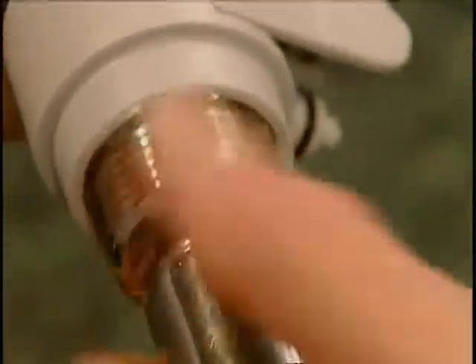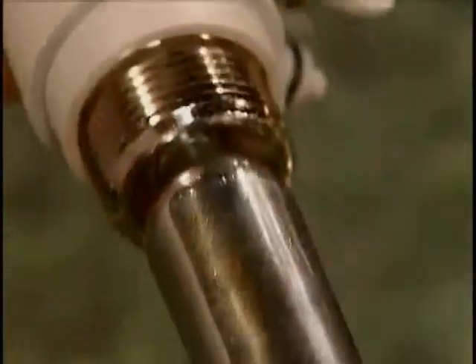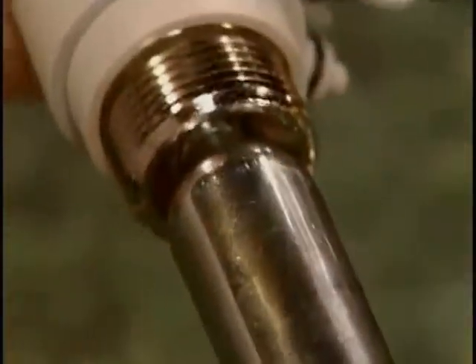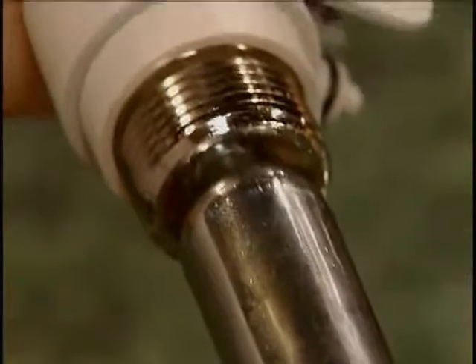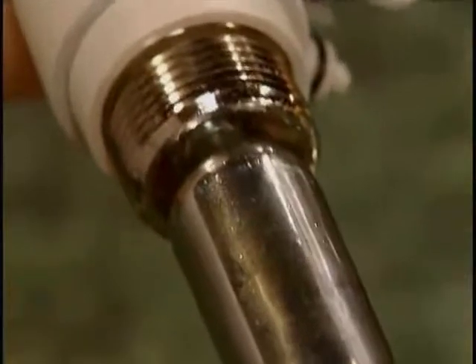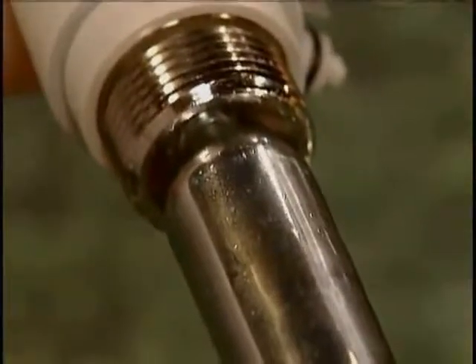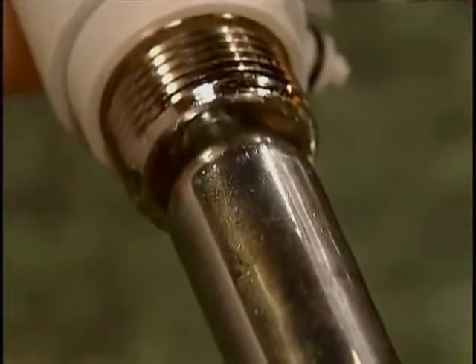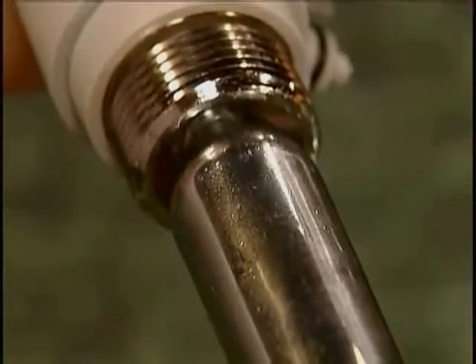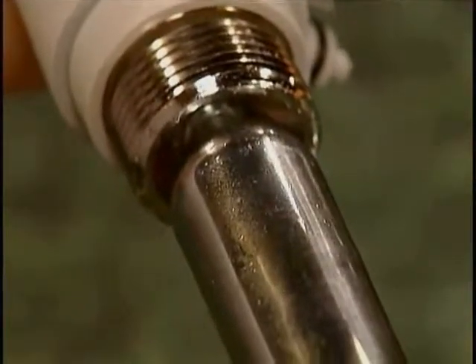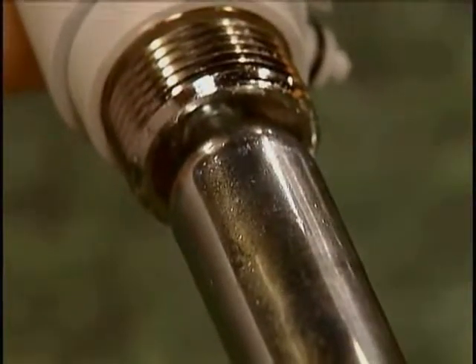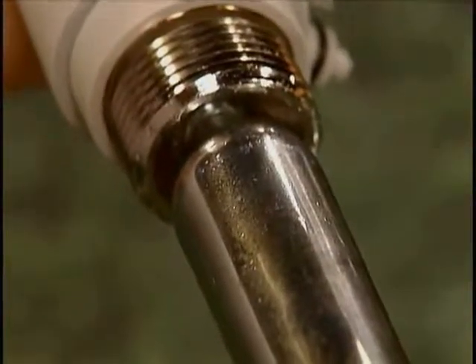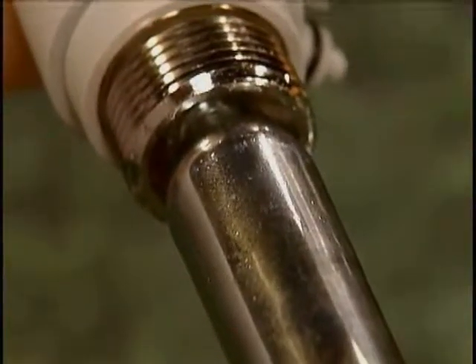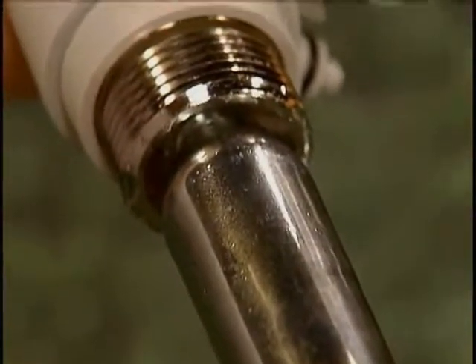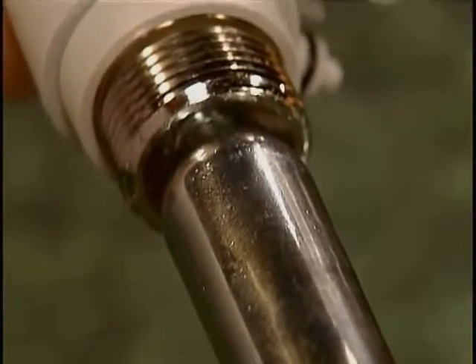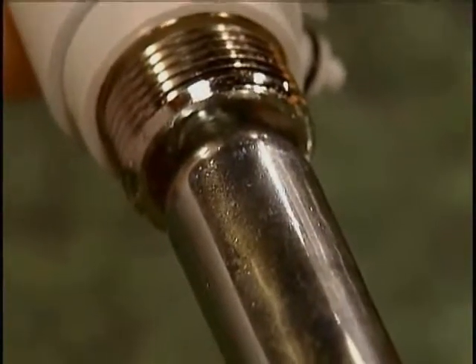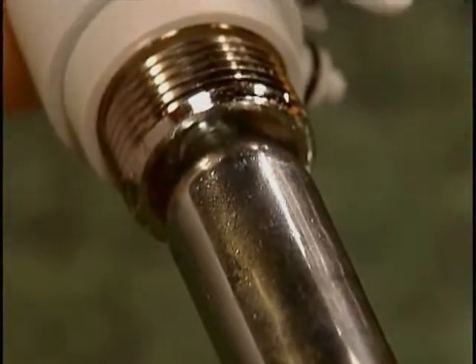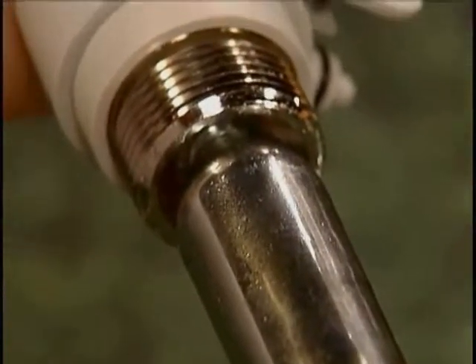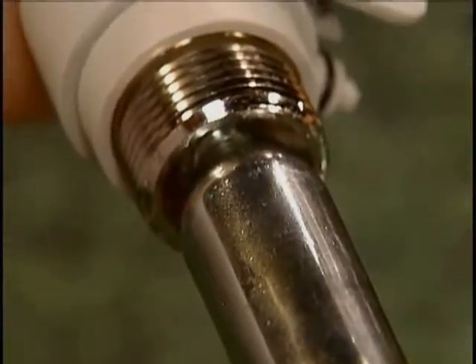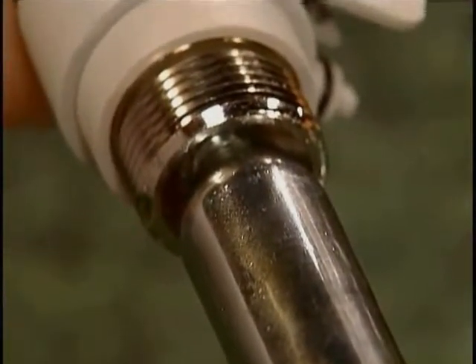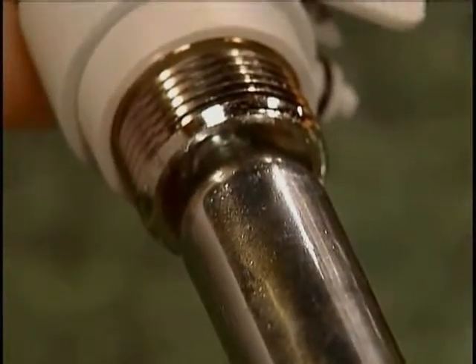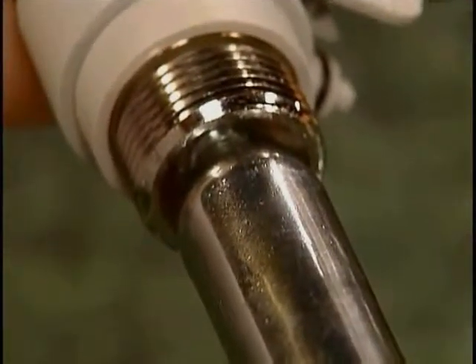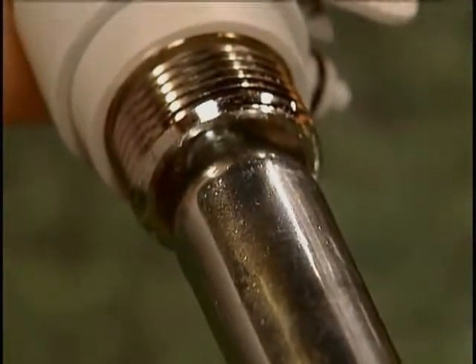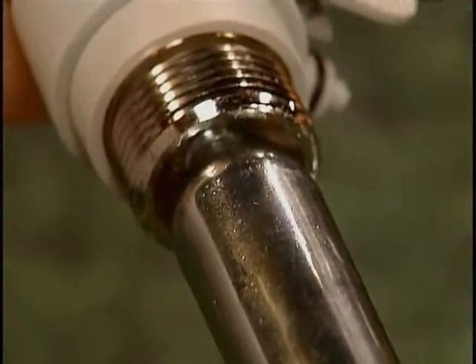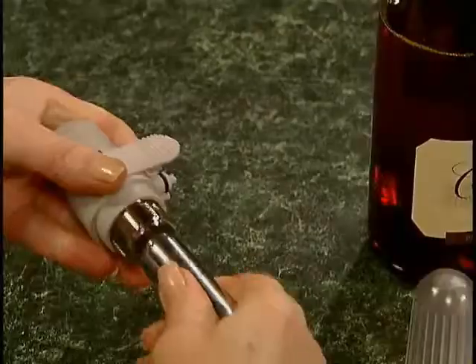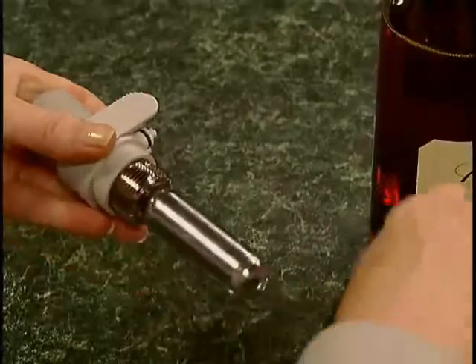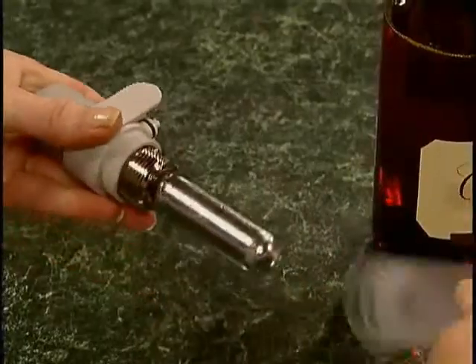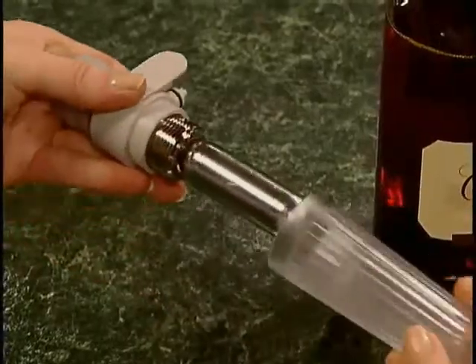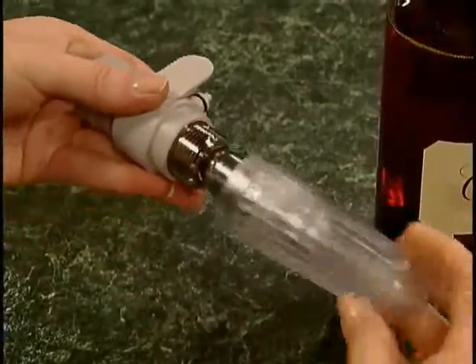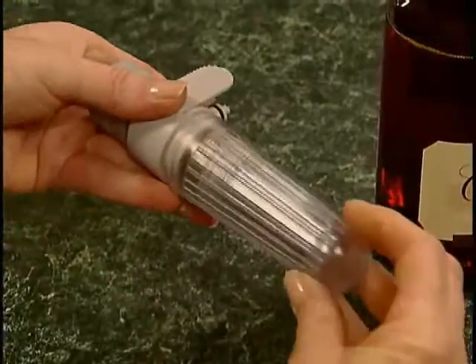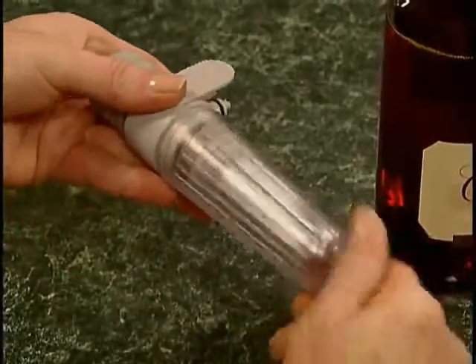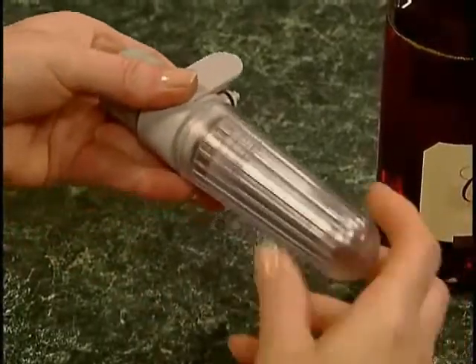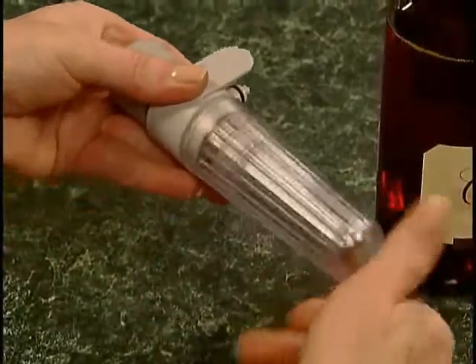Don't worry — that's normal. Just keep twisting until the cartridge is firmly seated in the regulator, and then replace the cartridge cover.